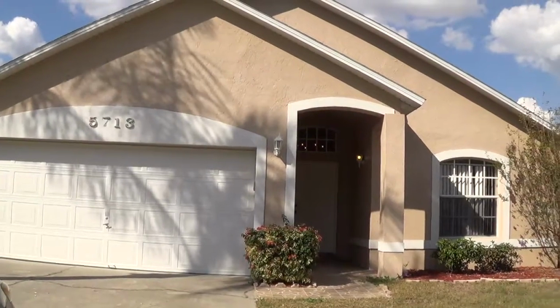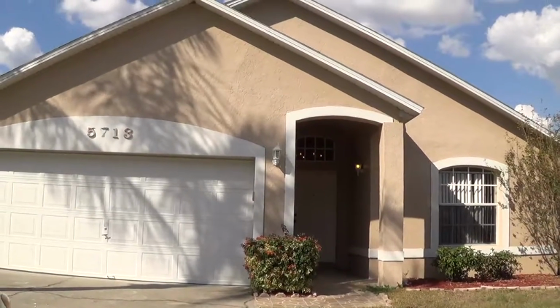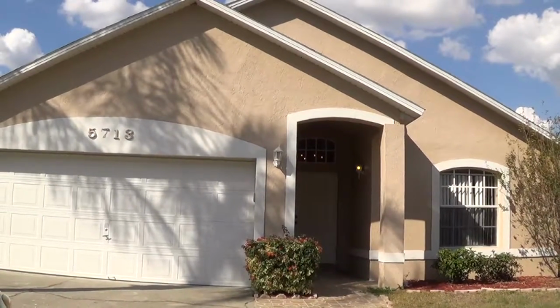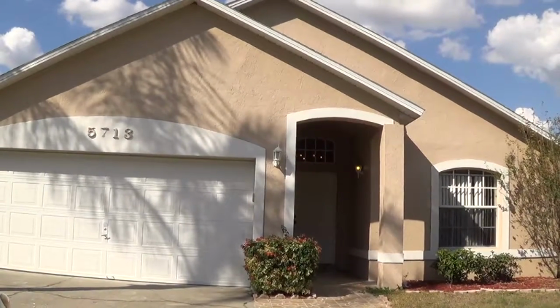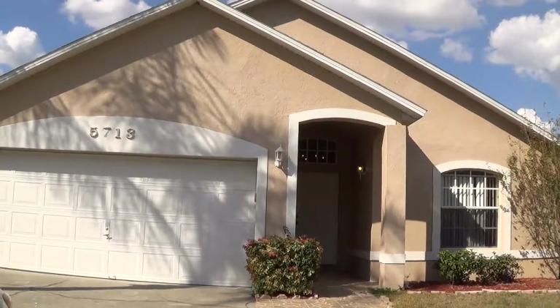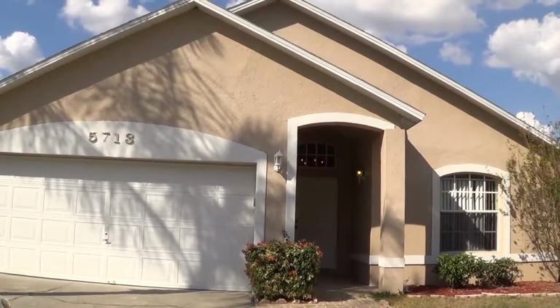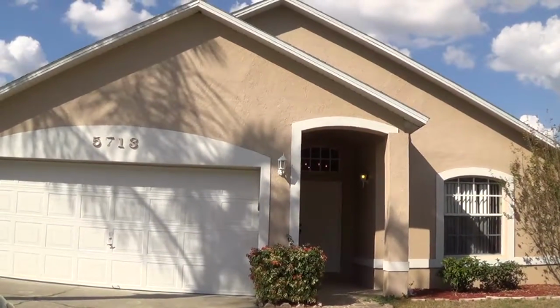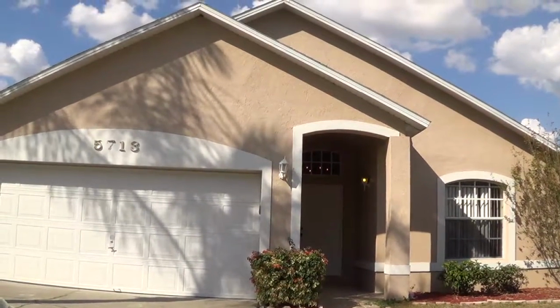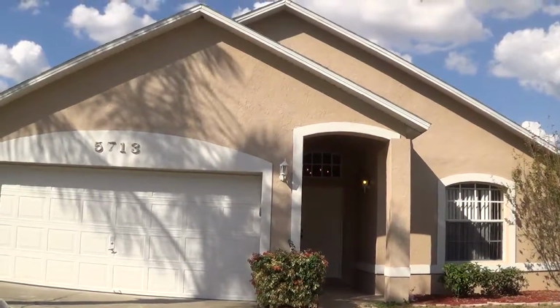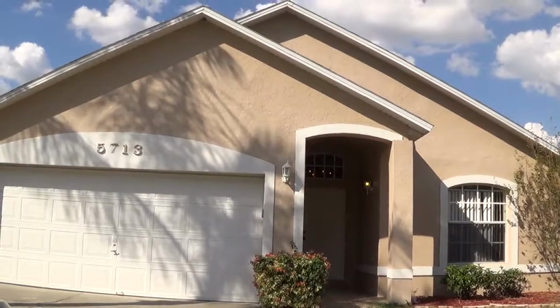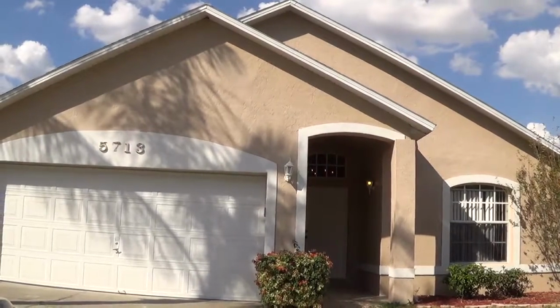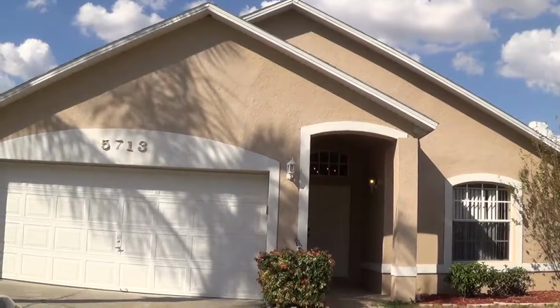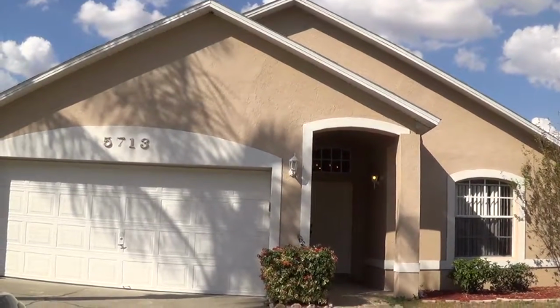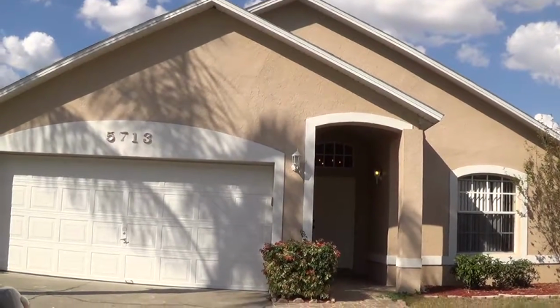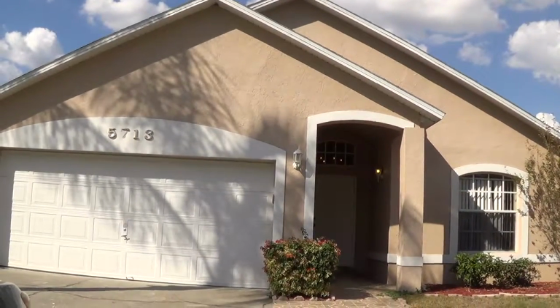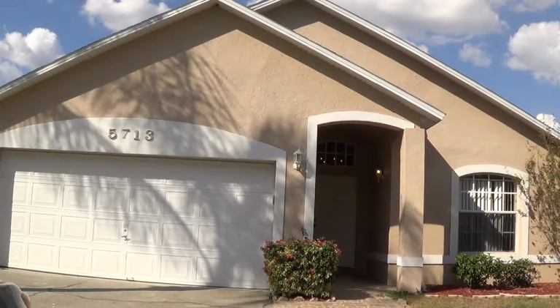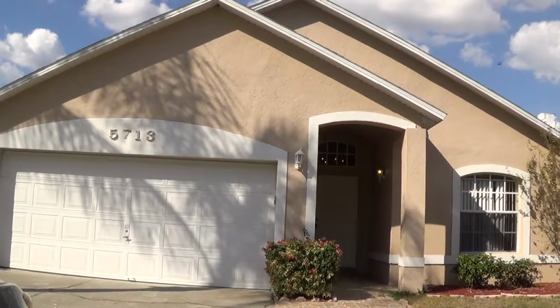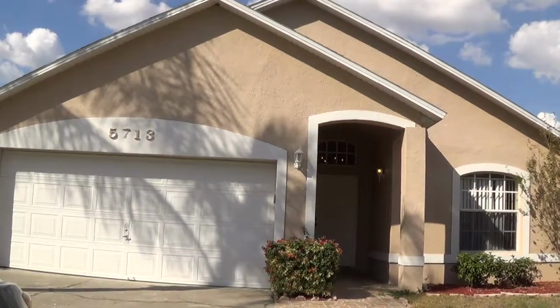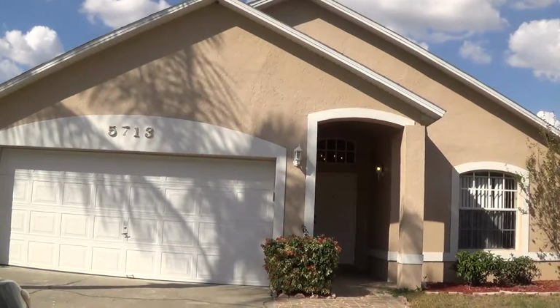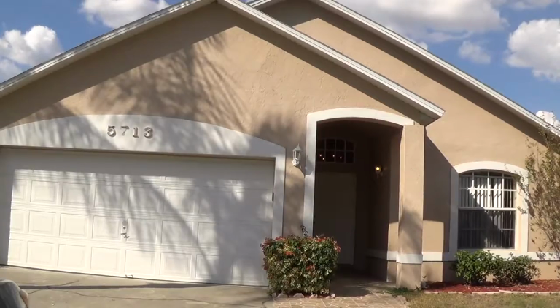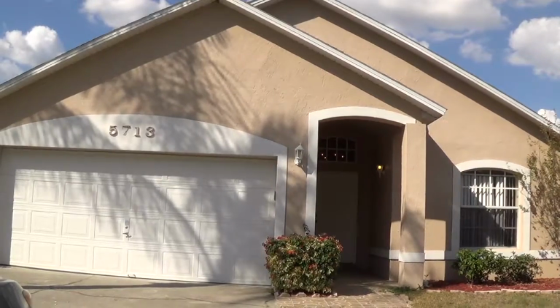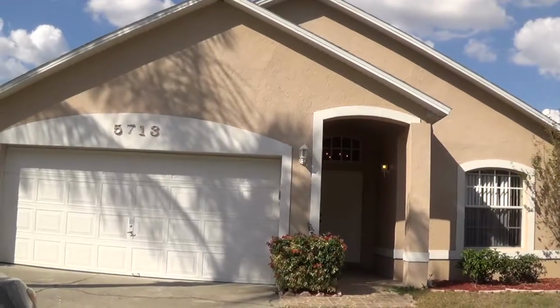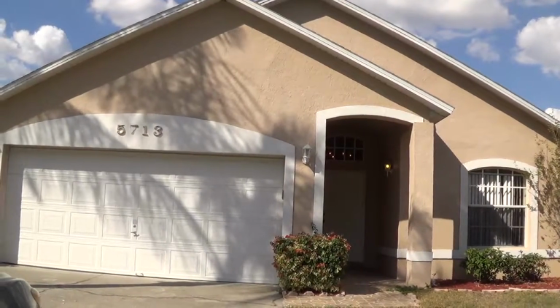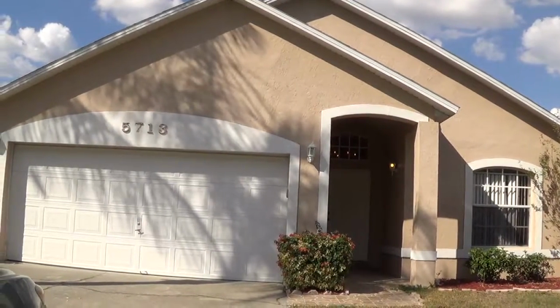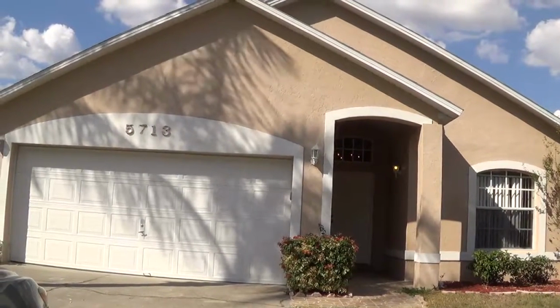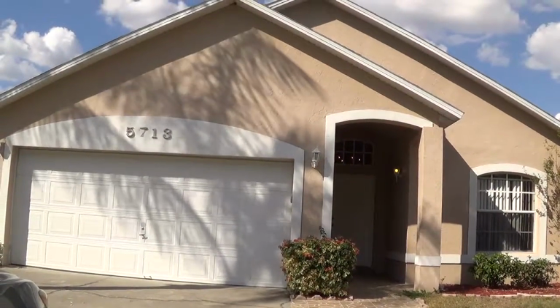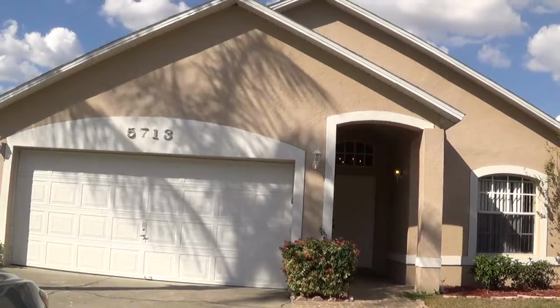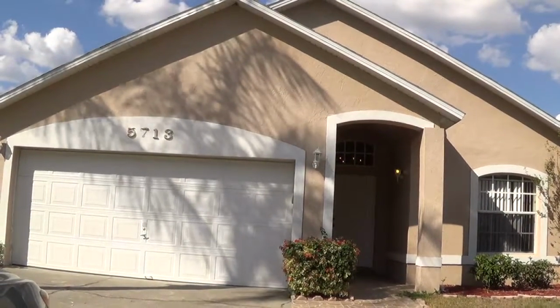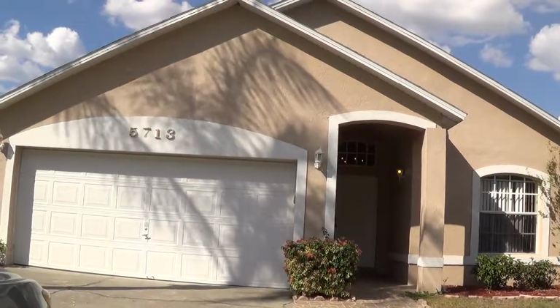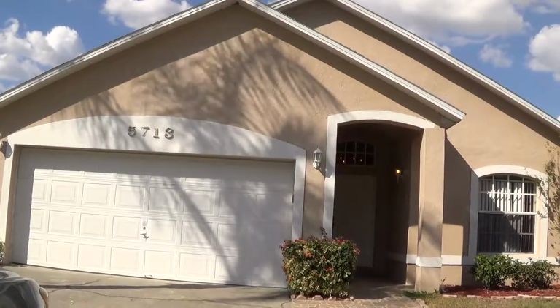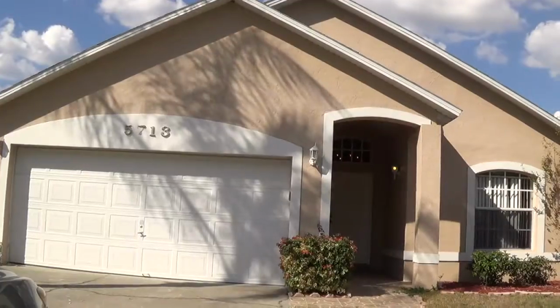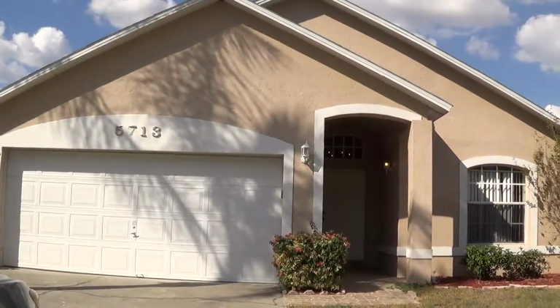This is Legends Realty. The address is 5713 Rye Wood Drive in Orlando, Florida, 32810. This is a three bedrooms, two bath, two-car garage.